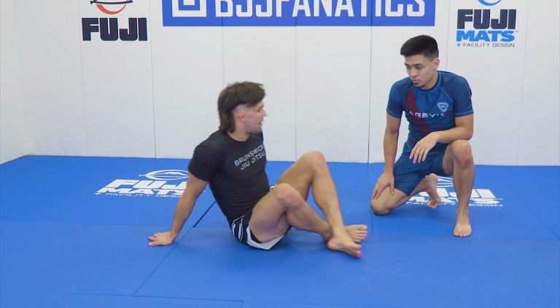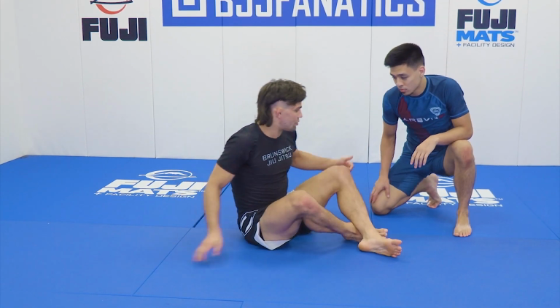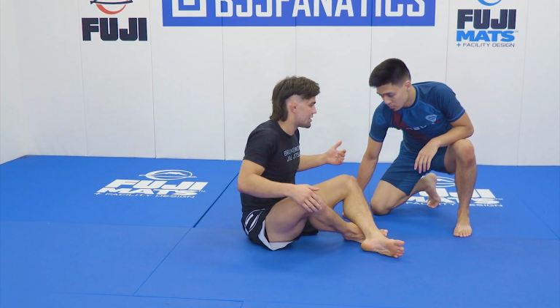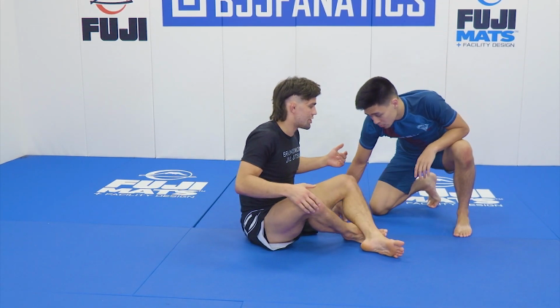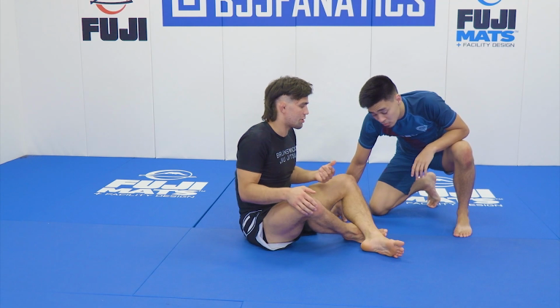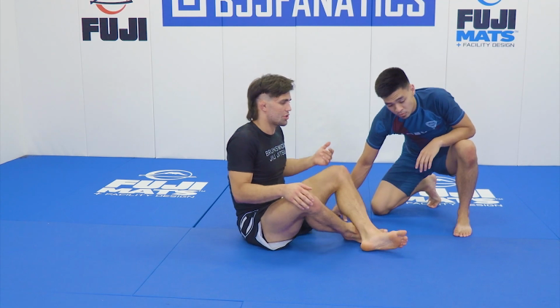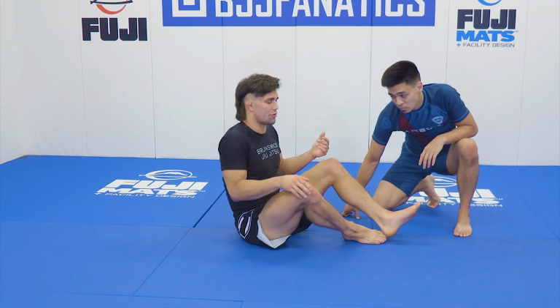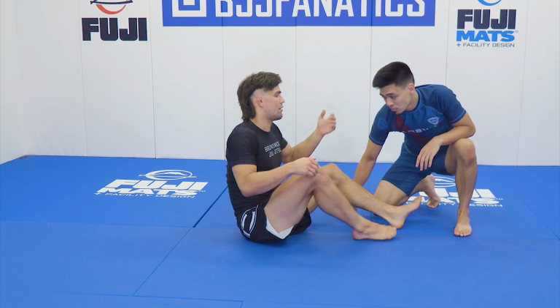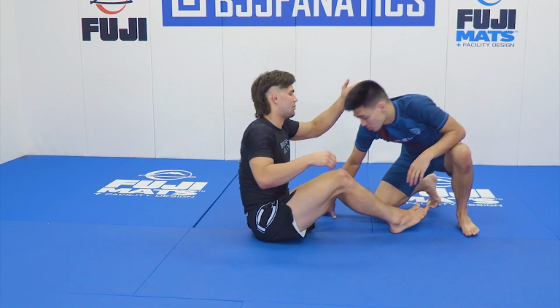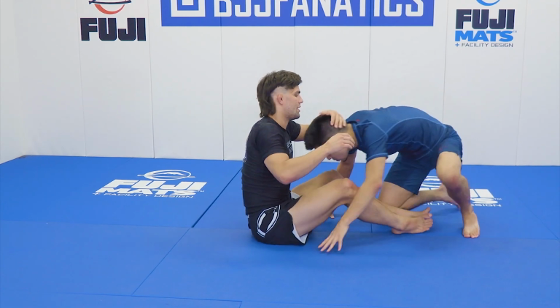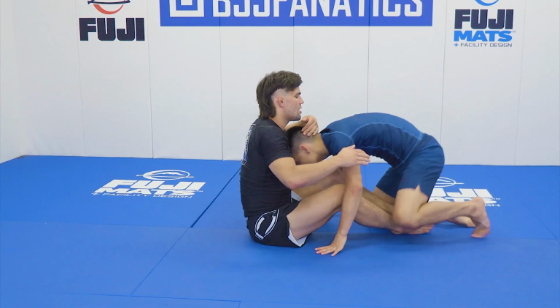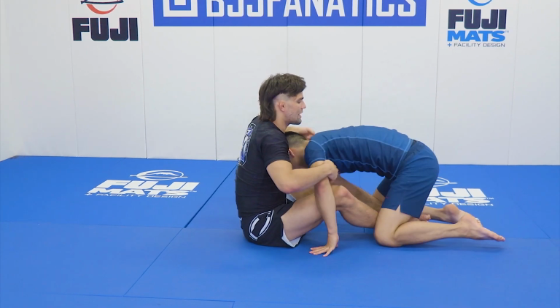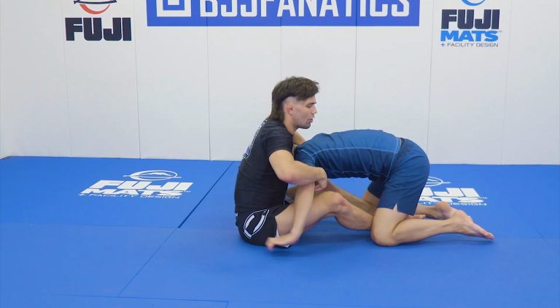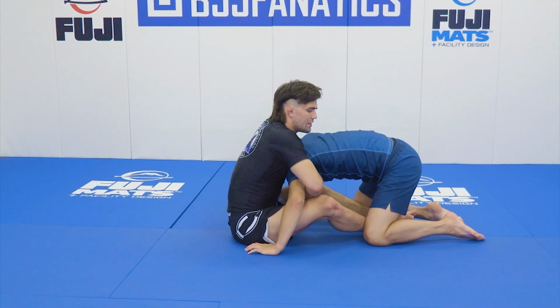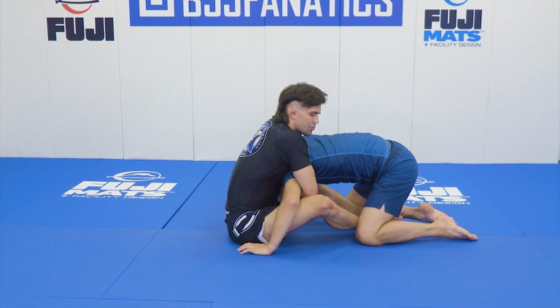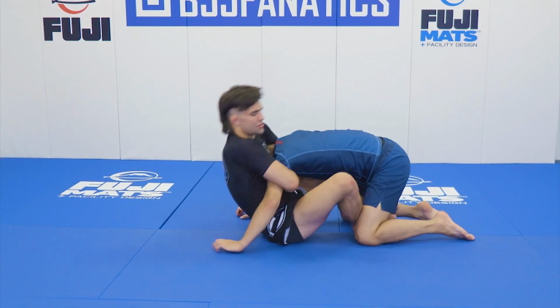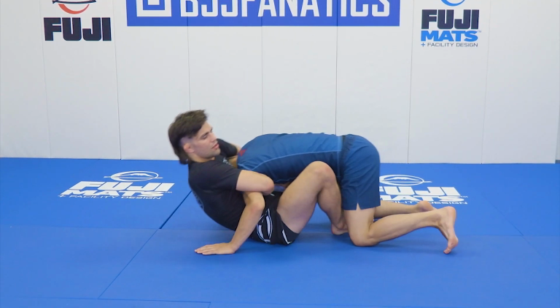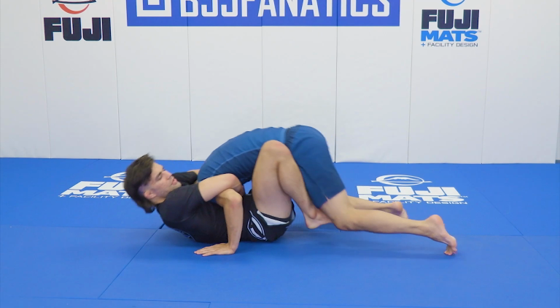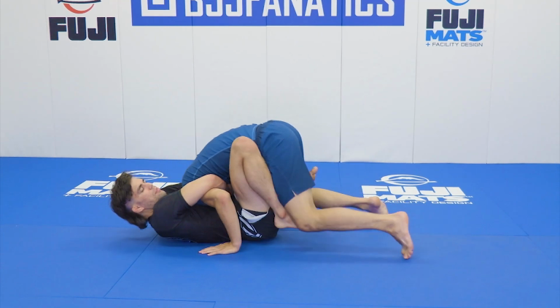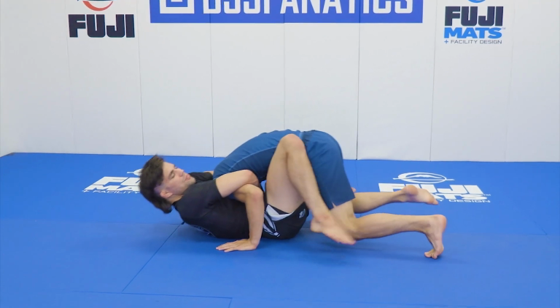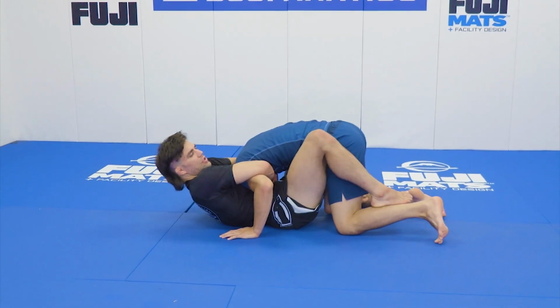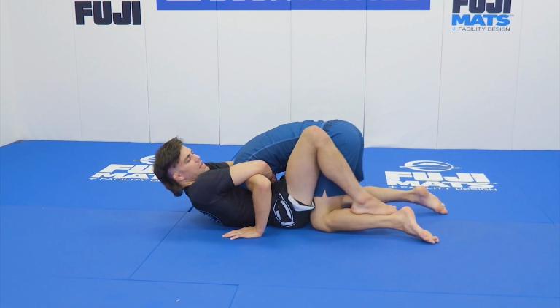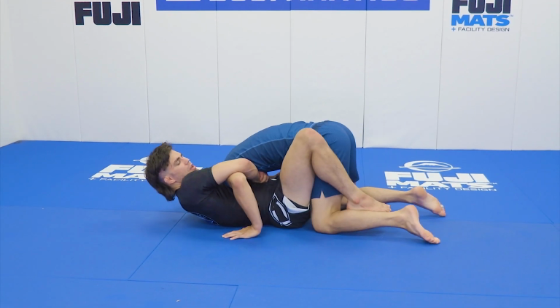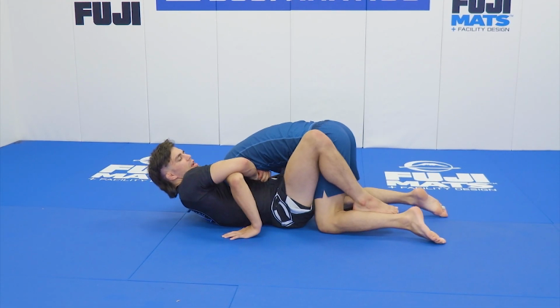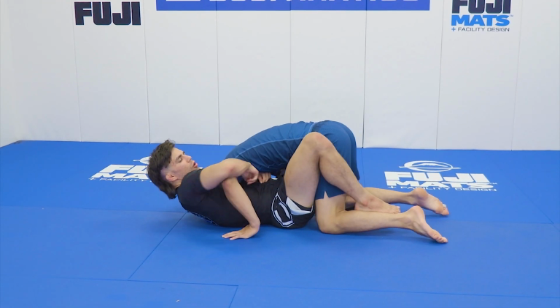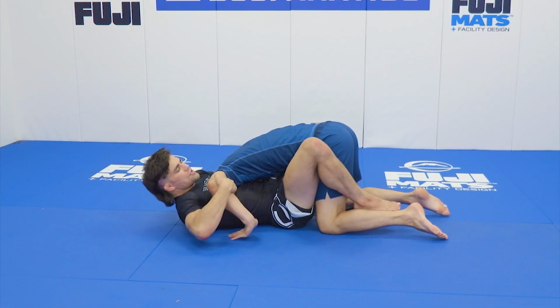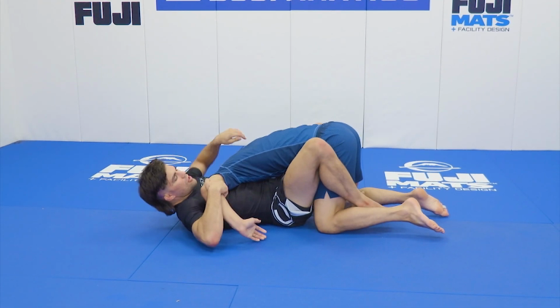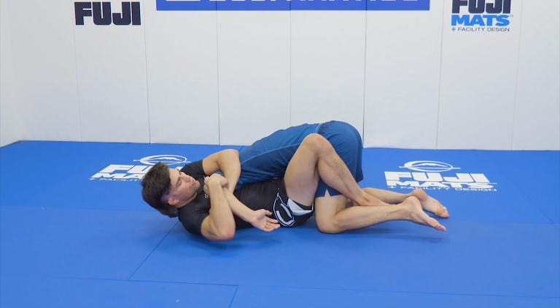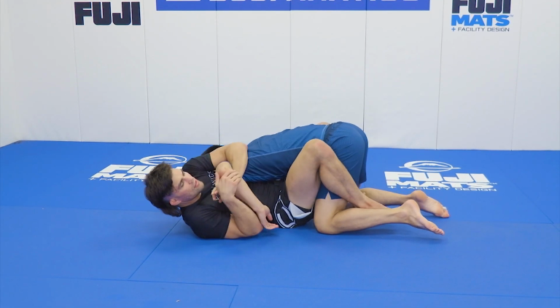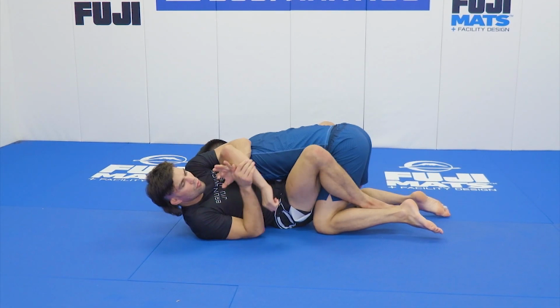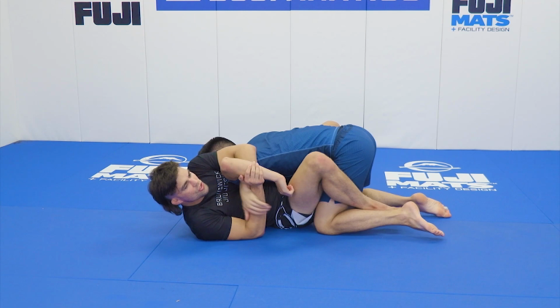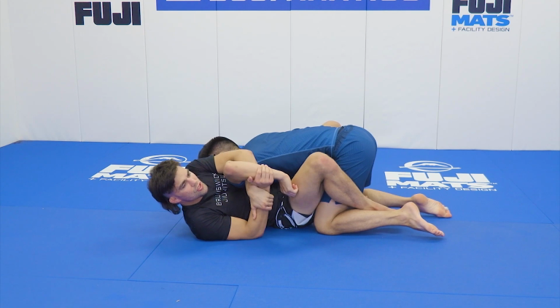In those guillotine situations, the kimura is just right there and available to me. Even in arm-in situations, as my training partner is particularly defending, I can always move right into kimura situations.